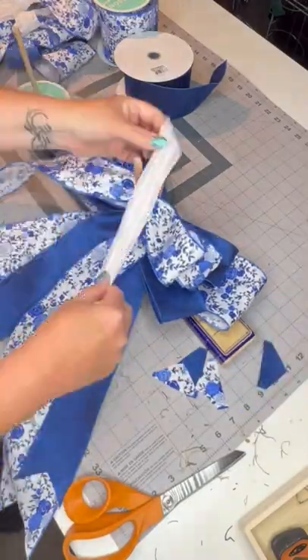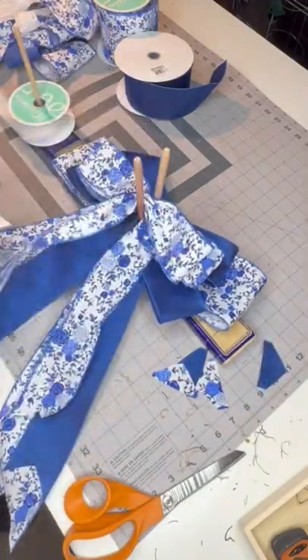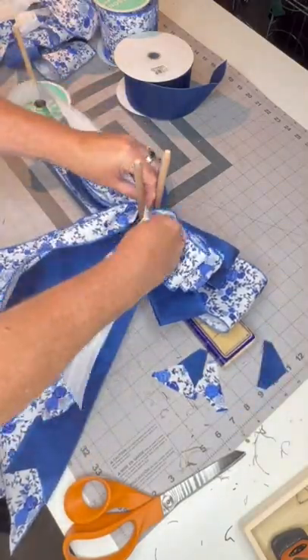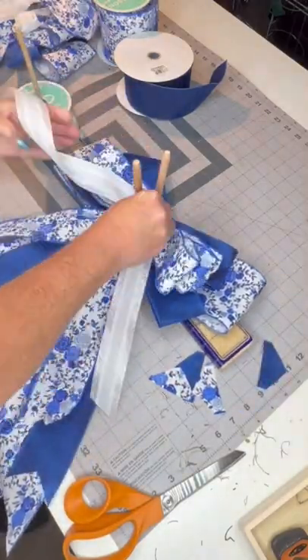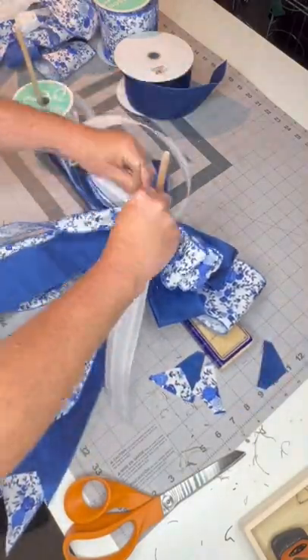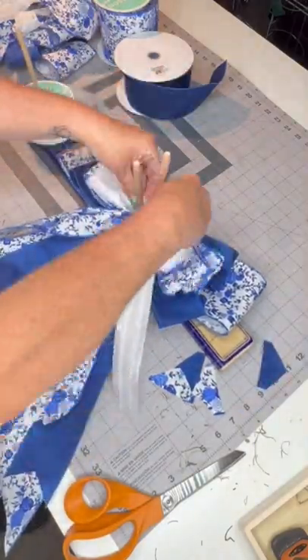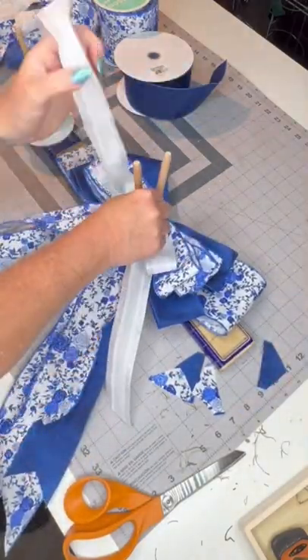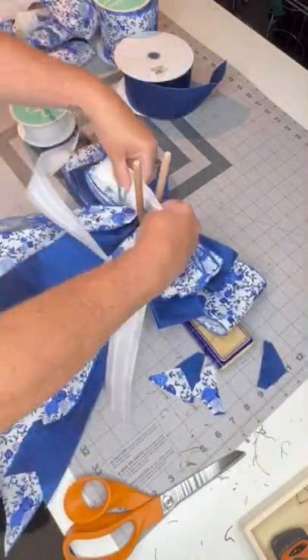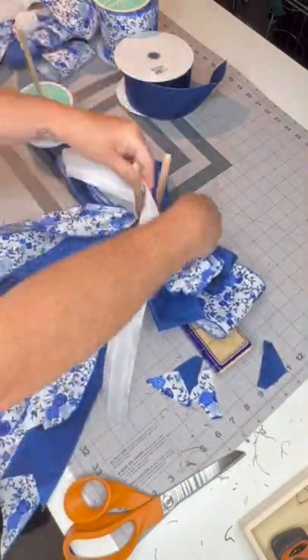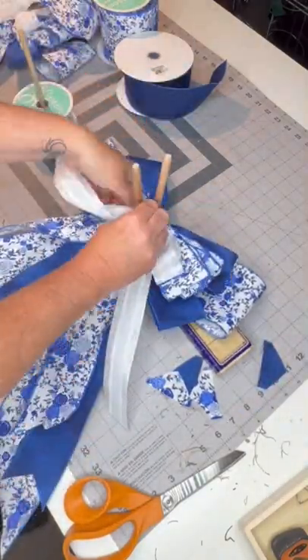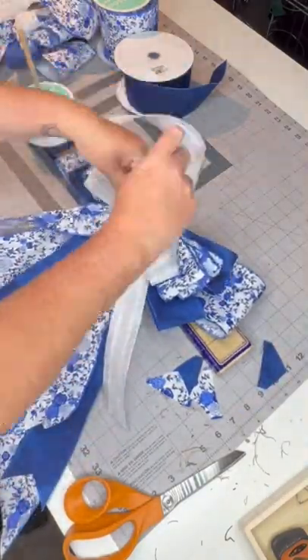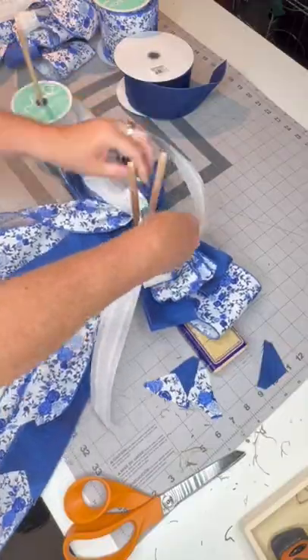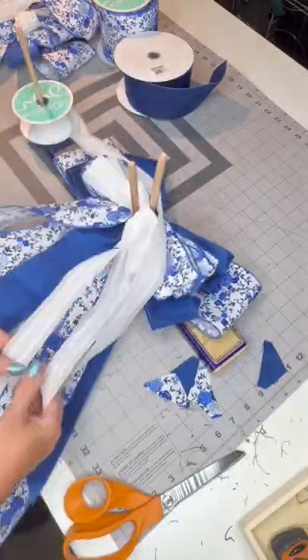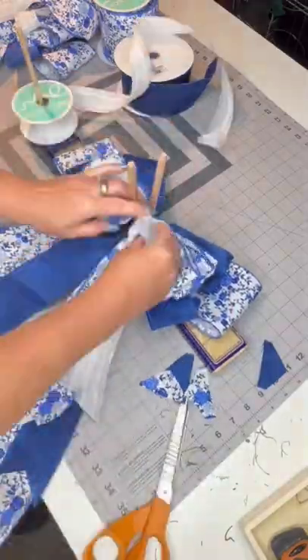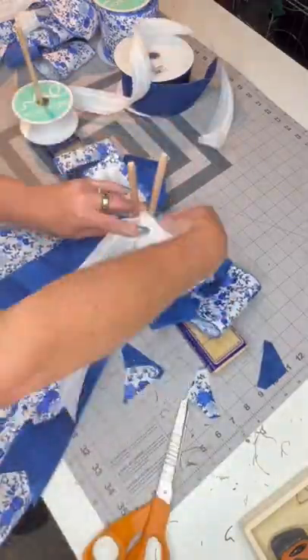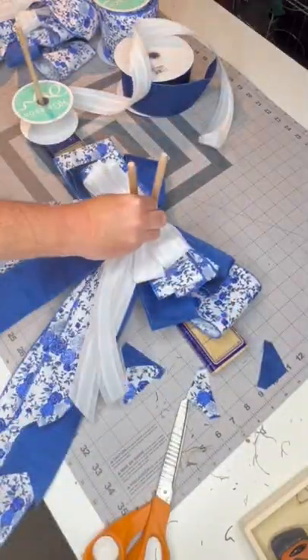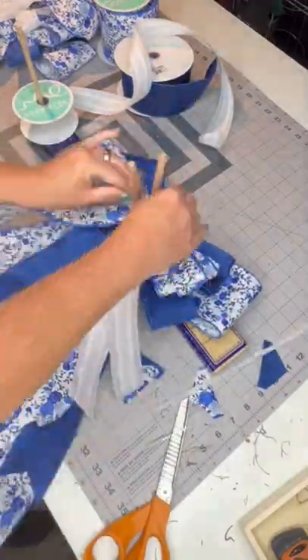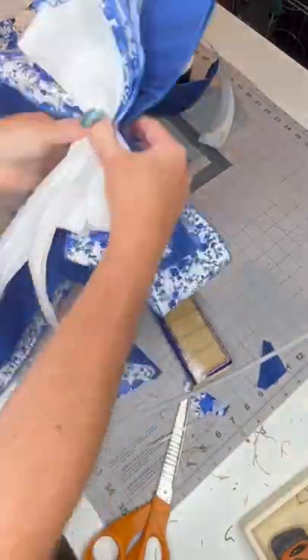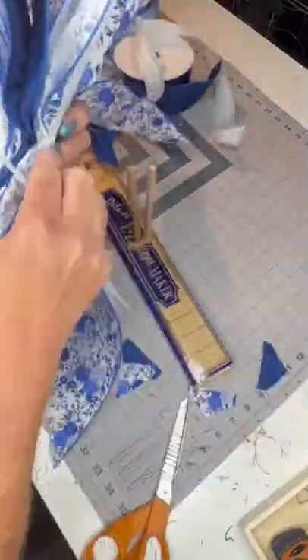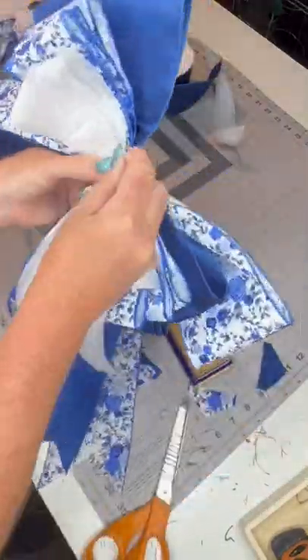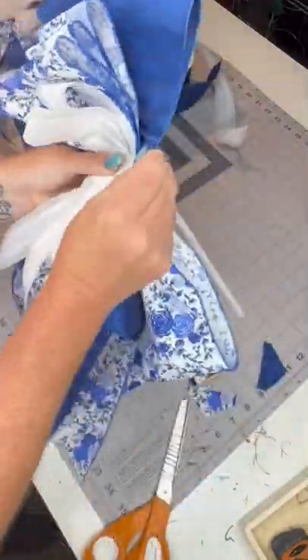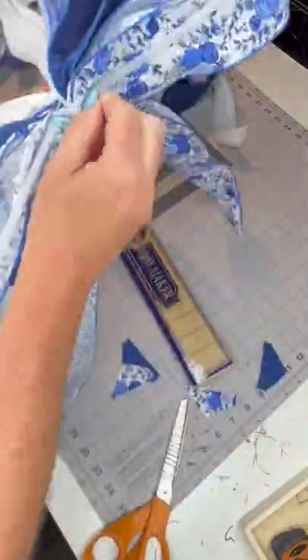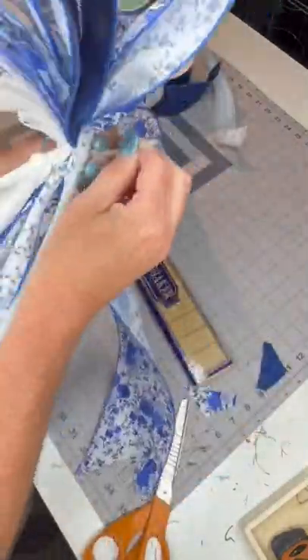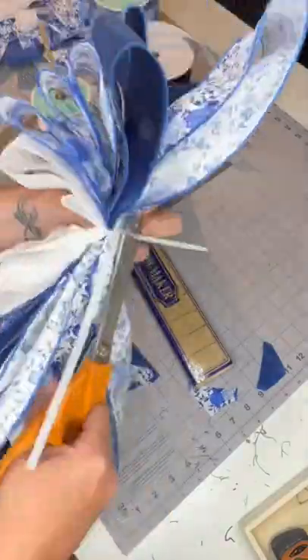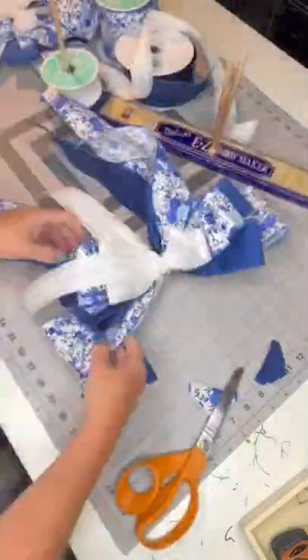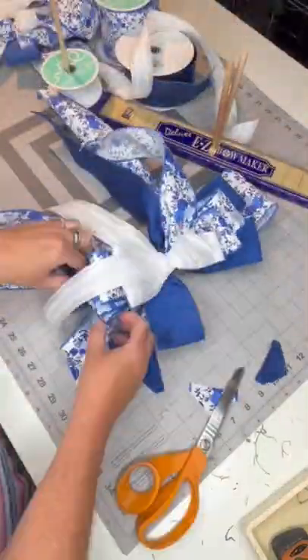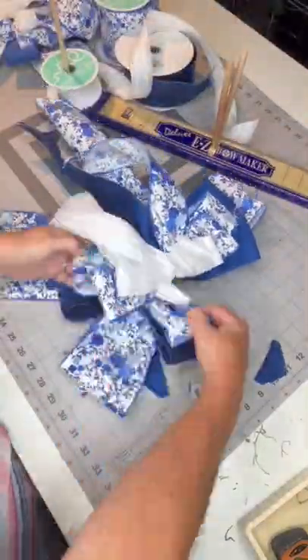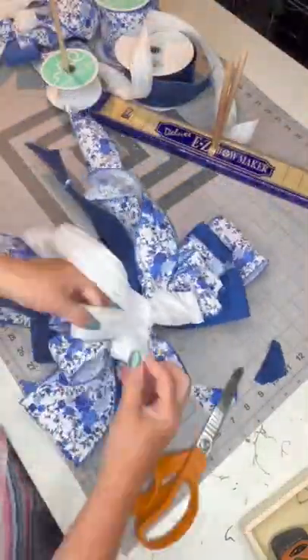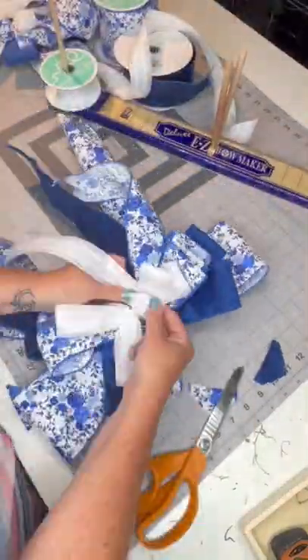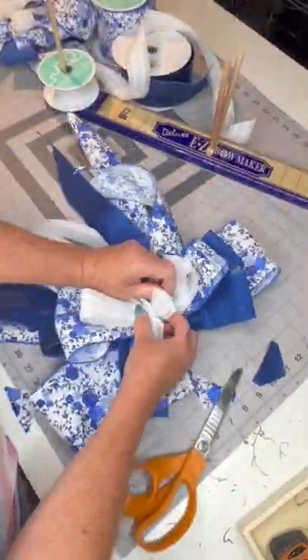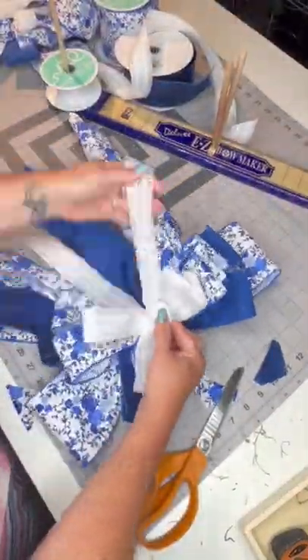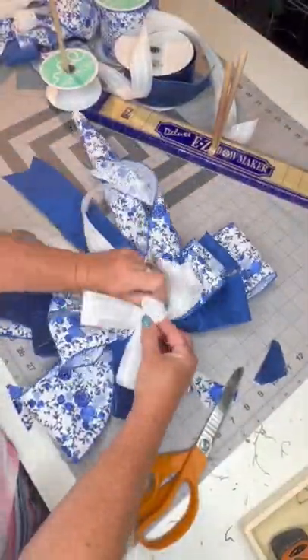The one and a half inch ribbon is a 12 inch tail that comes out to four inches. Then I make a nice little loop in the center, attach it all with a zip tie and a chenille stem, and then I fluff the bow.